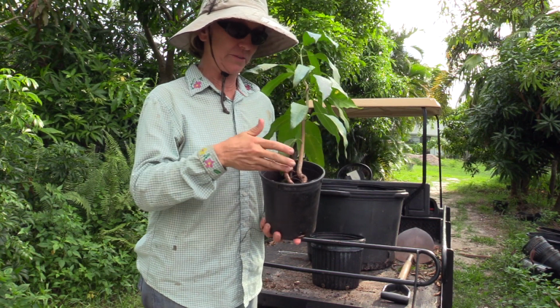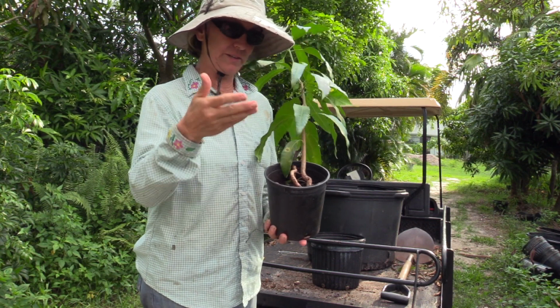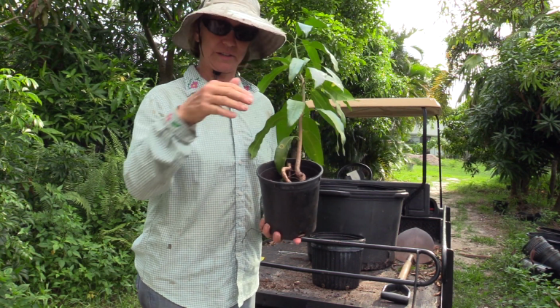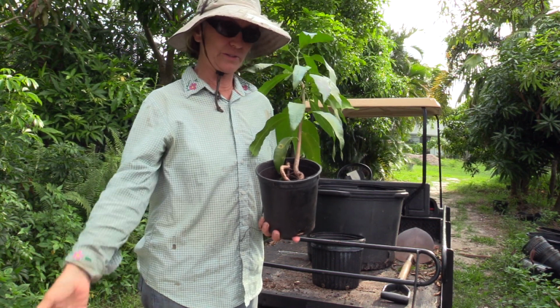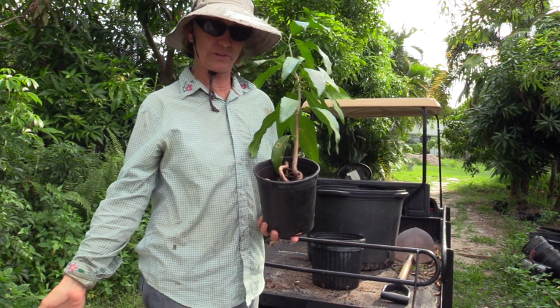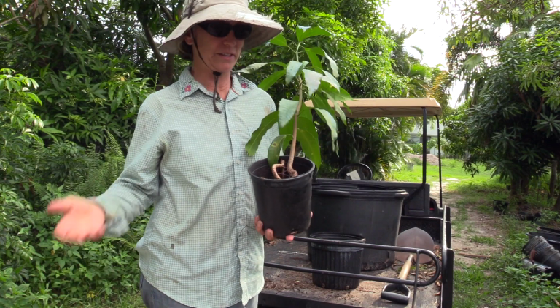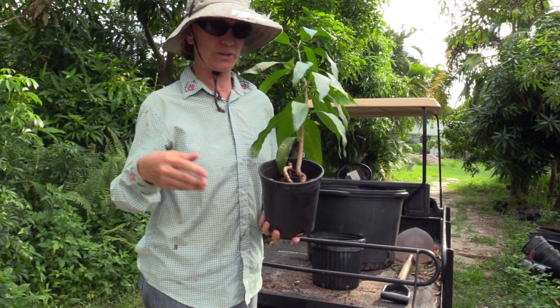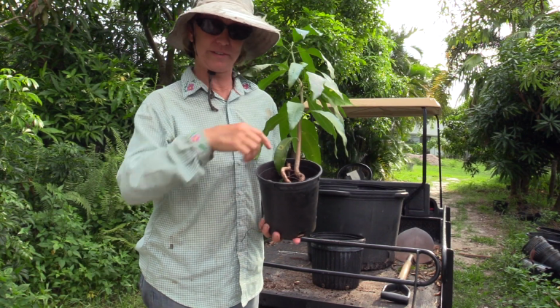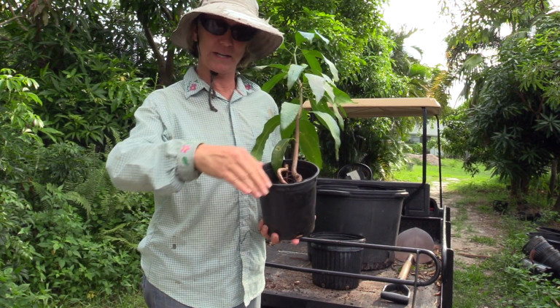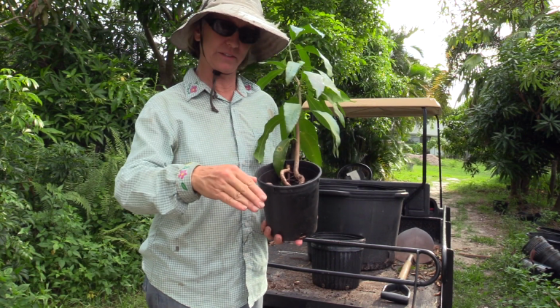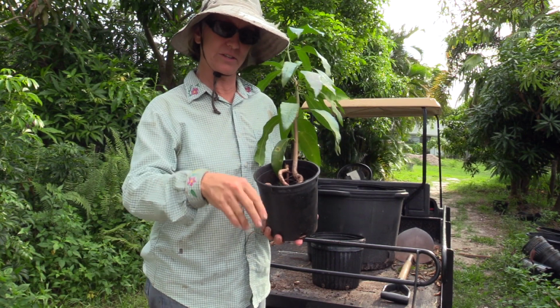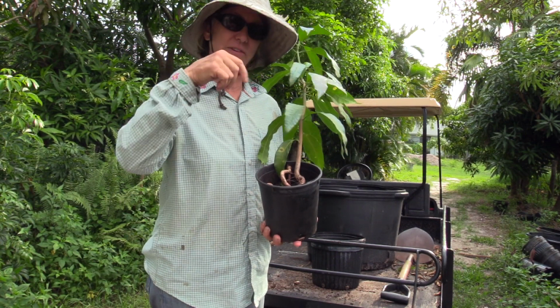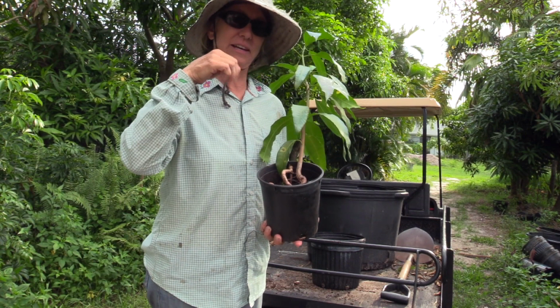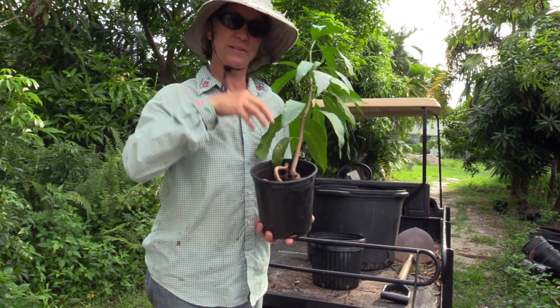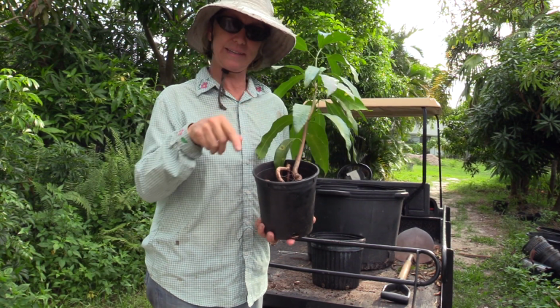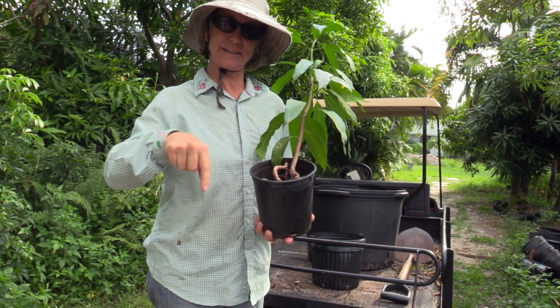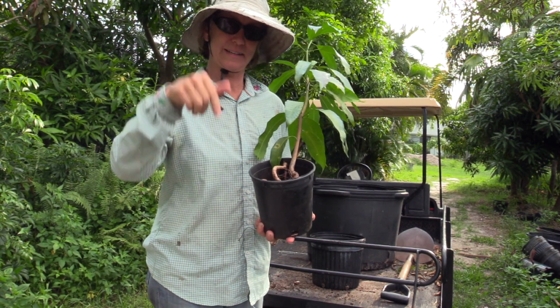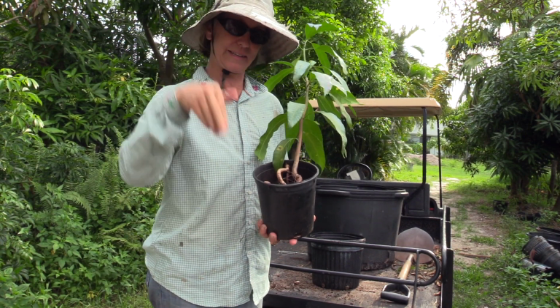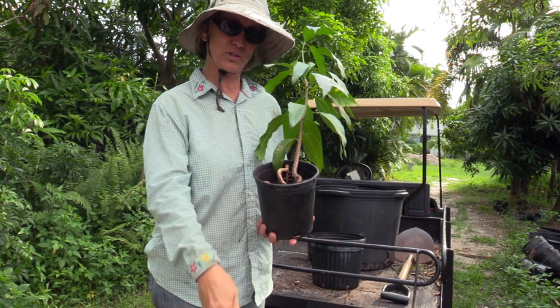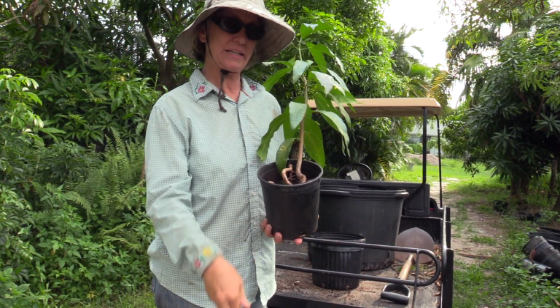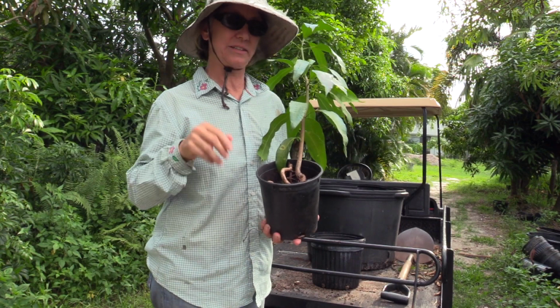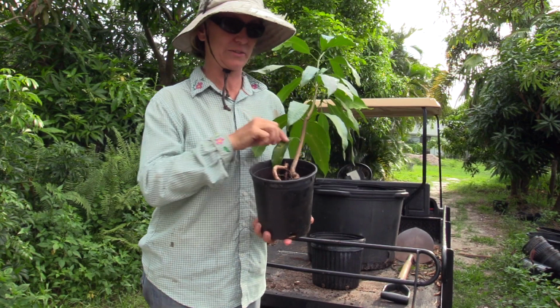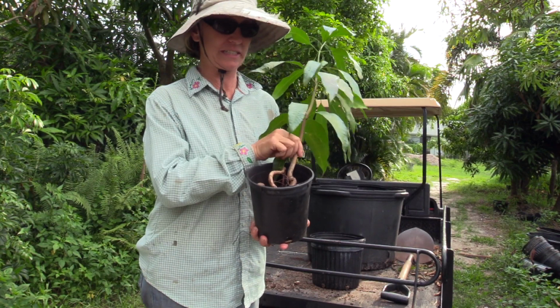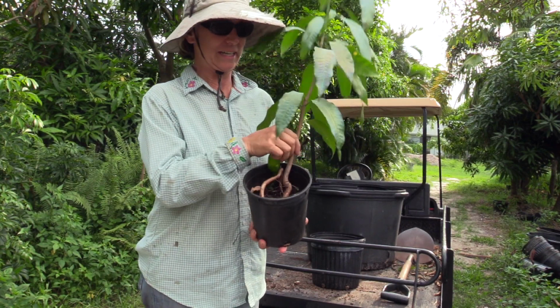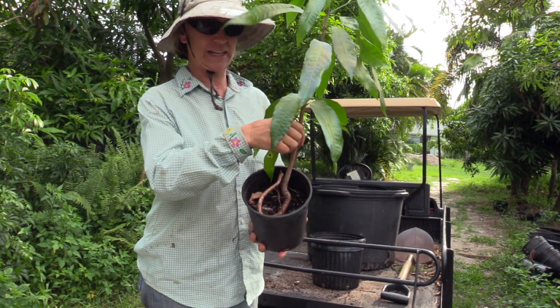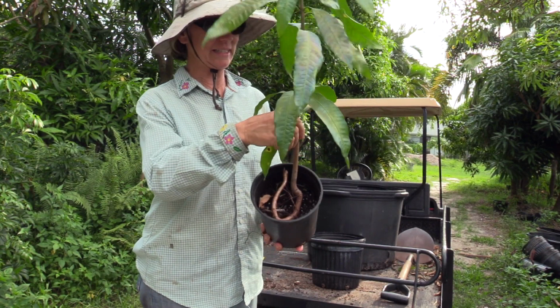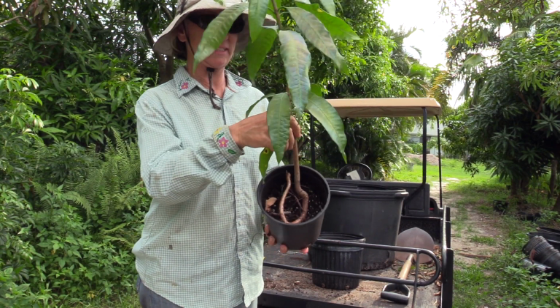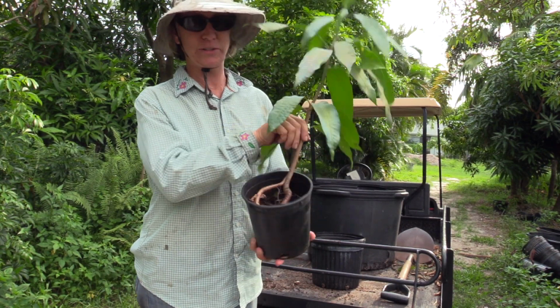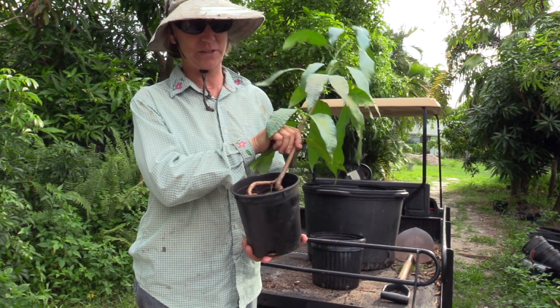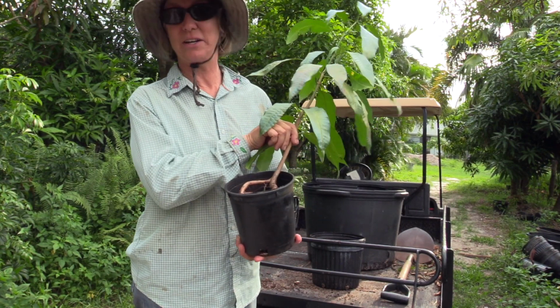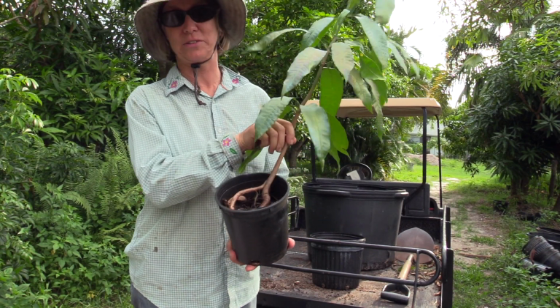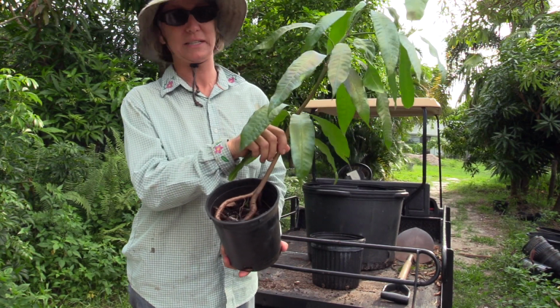When they are growing in the ground on their own, they might have a little curve, and then once they get out of the husk, they go straight down into the ground. This root is going all over the place.